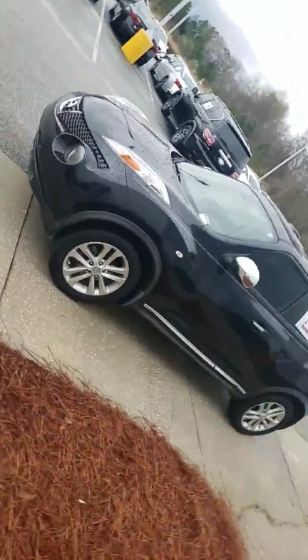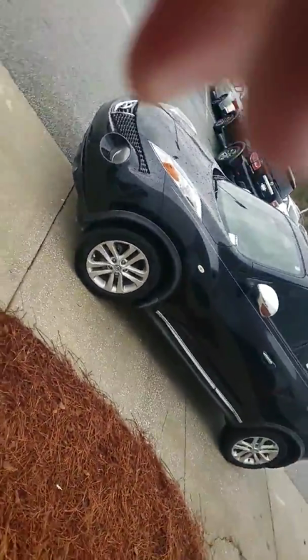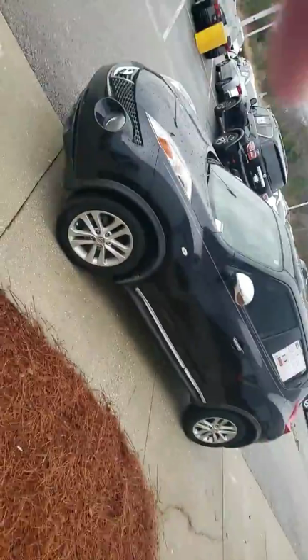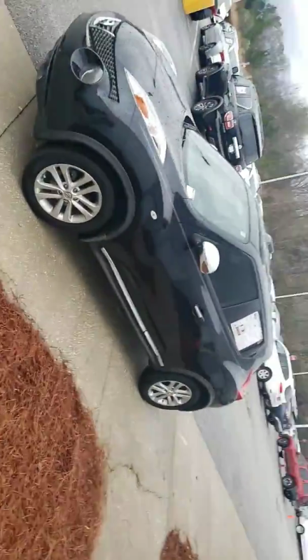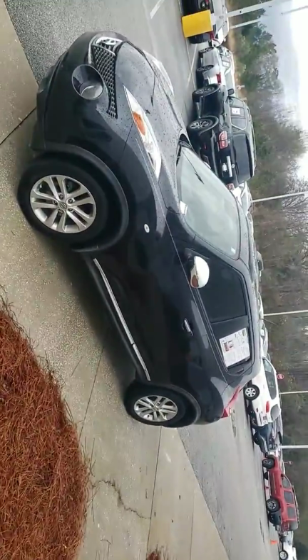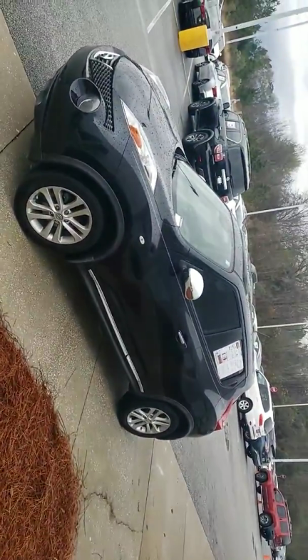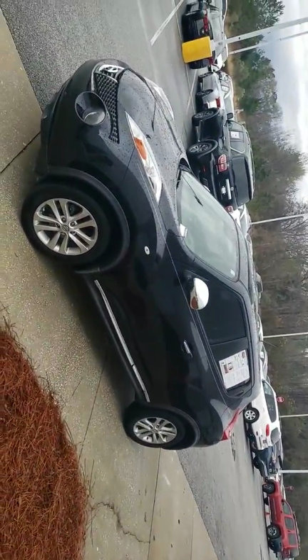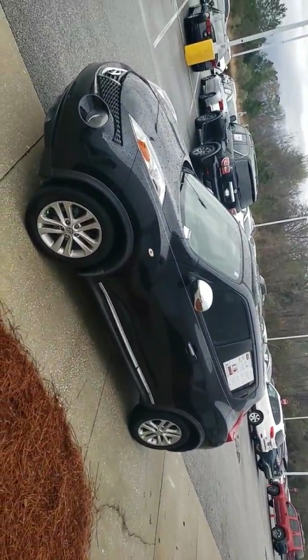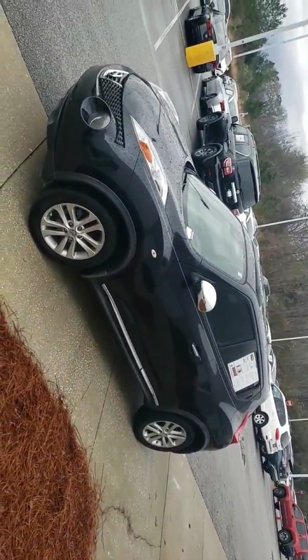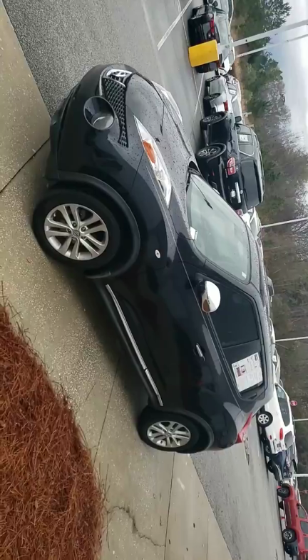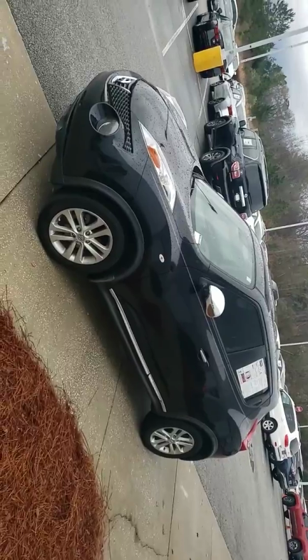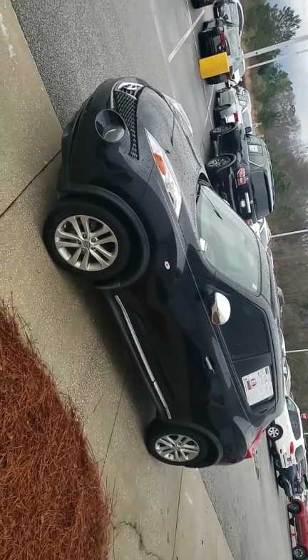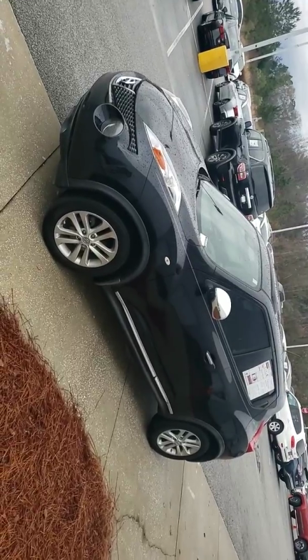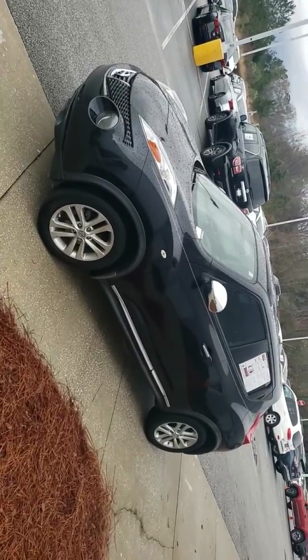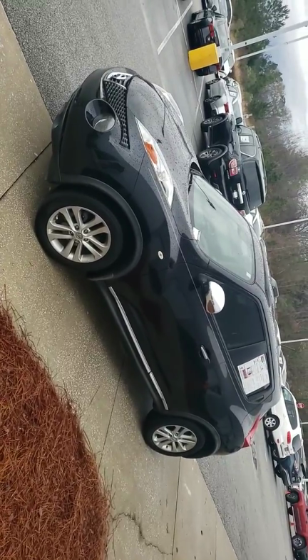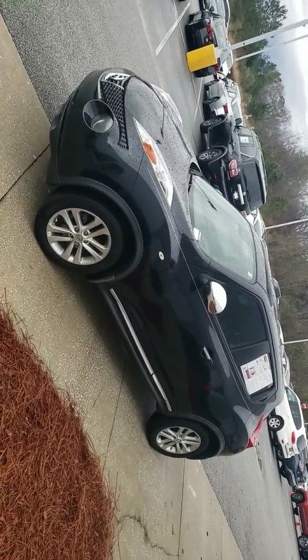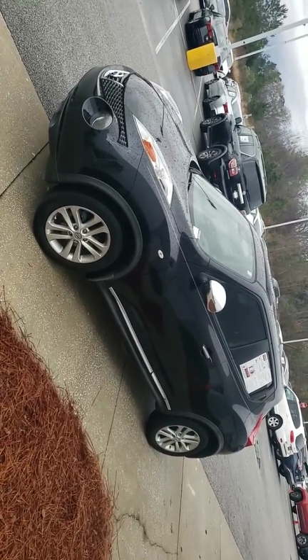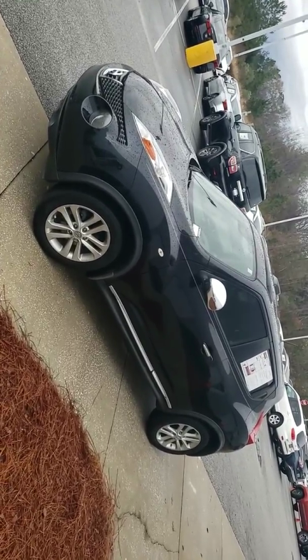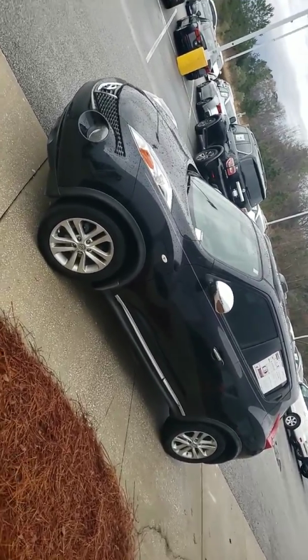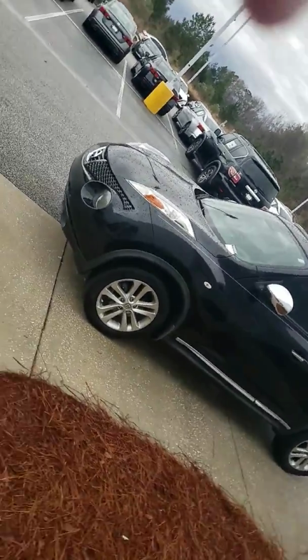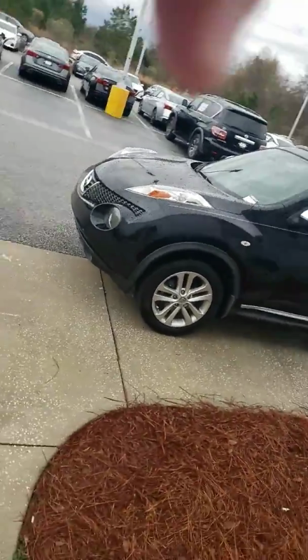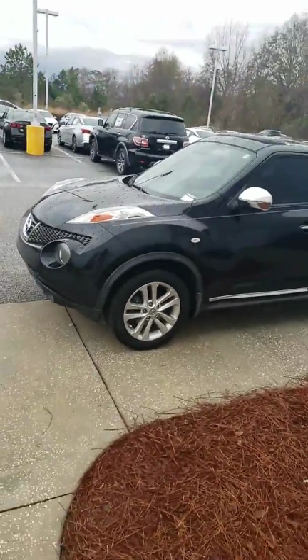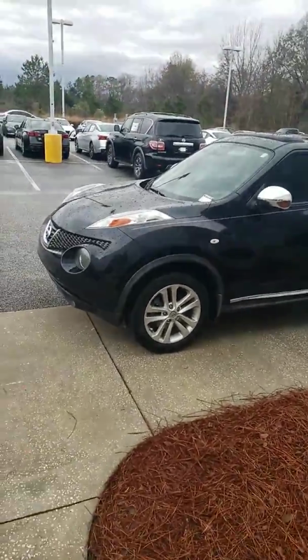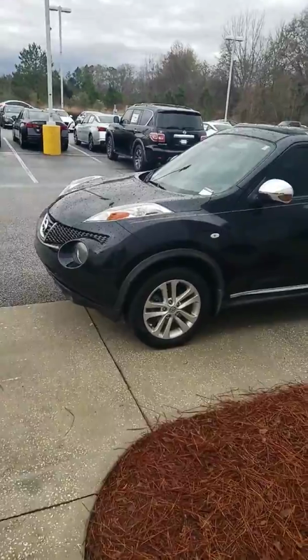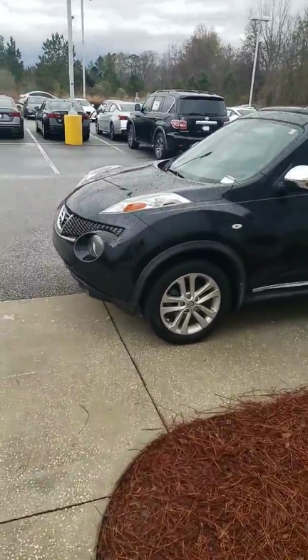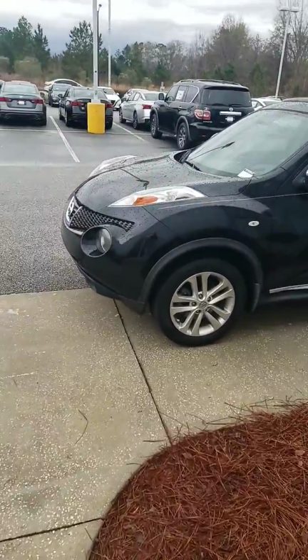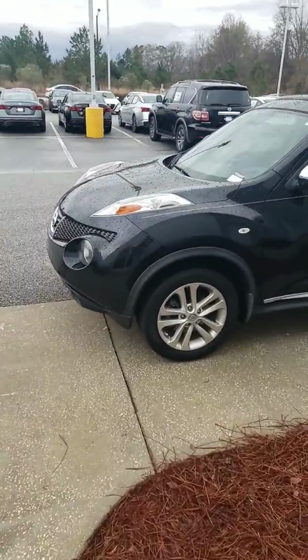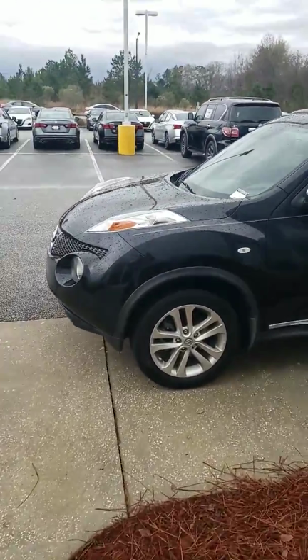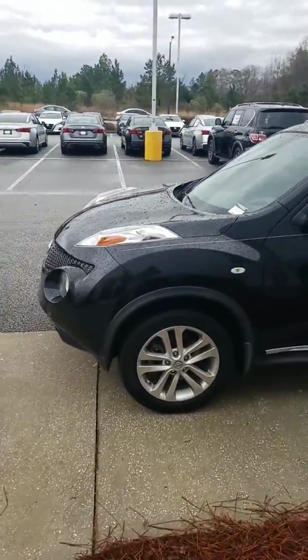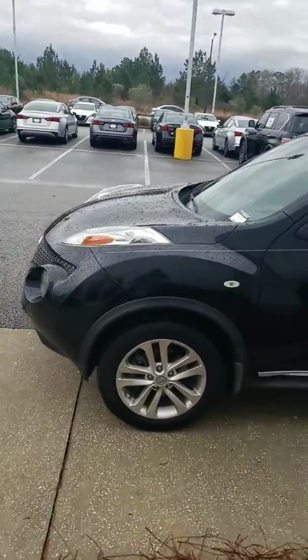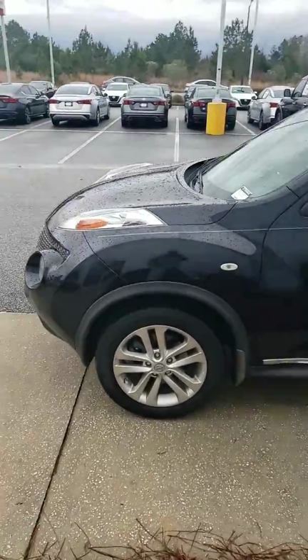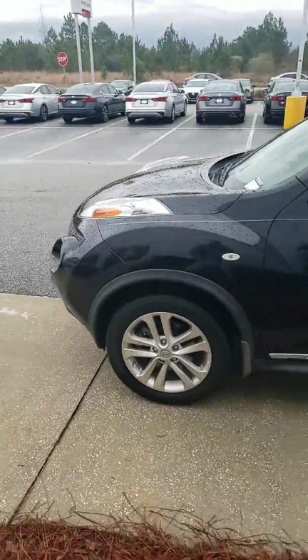It's the Nissan Juke SUV with alloy wheels. It actually gets 32 miles per gallon highway and 27 miles per gallon in the city, so really good on gas.